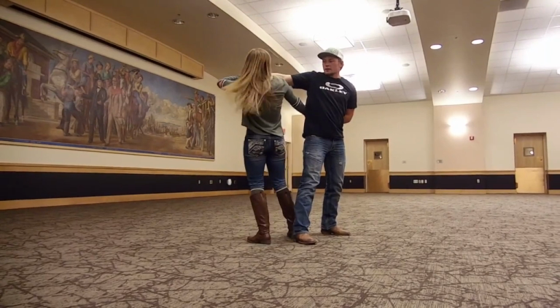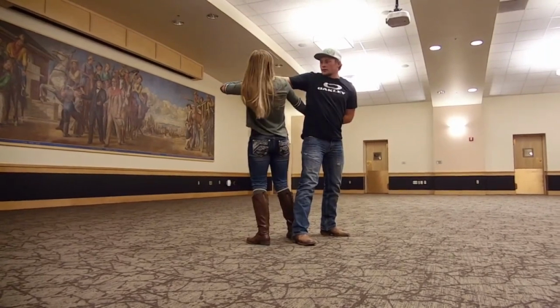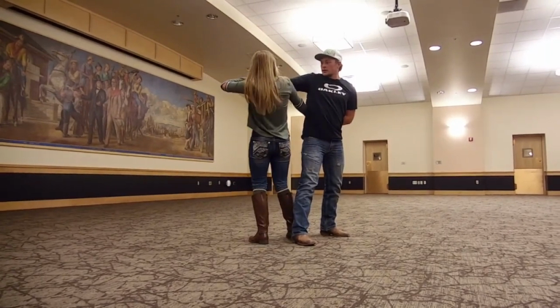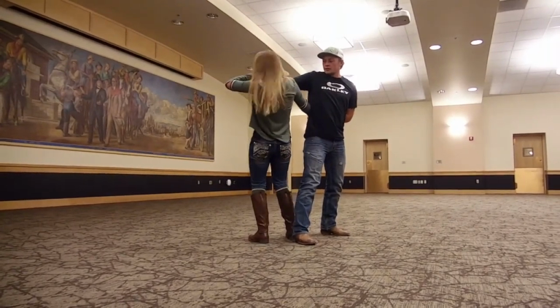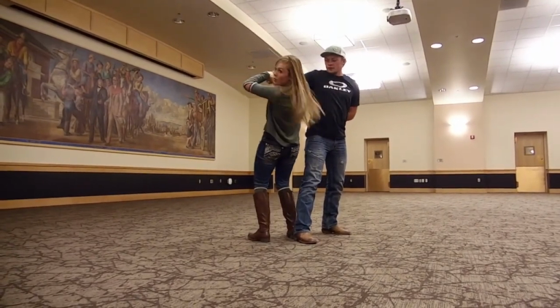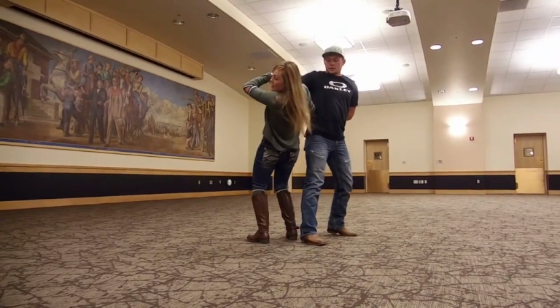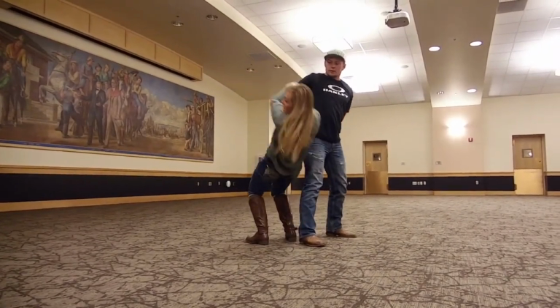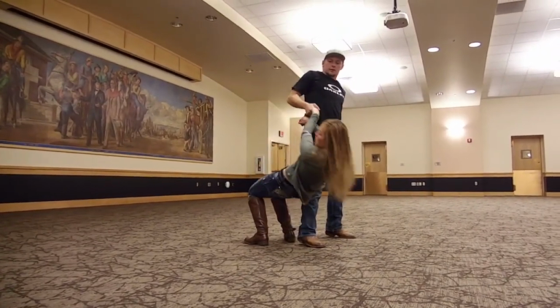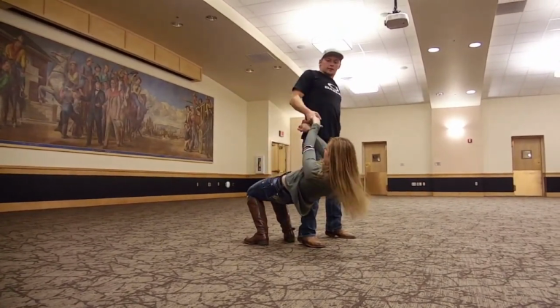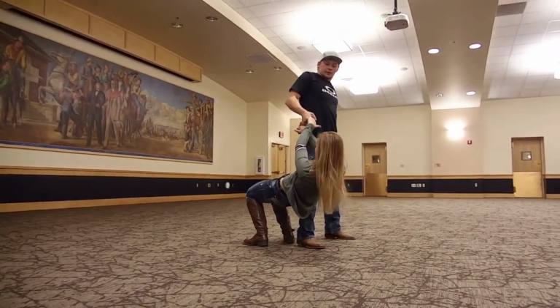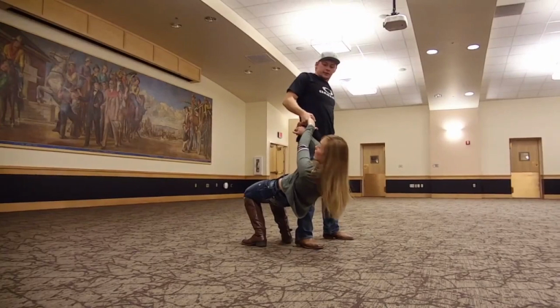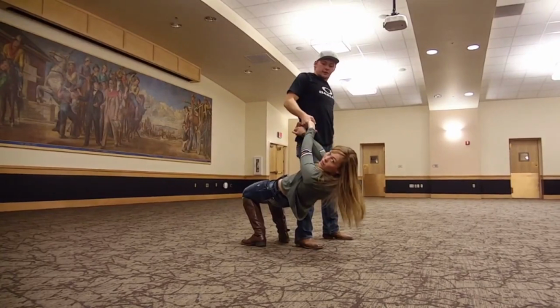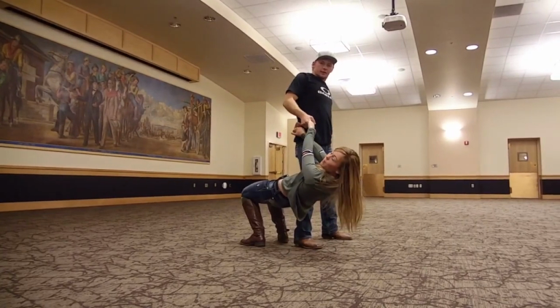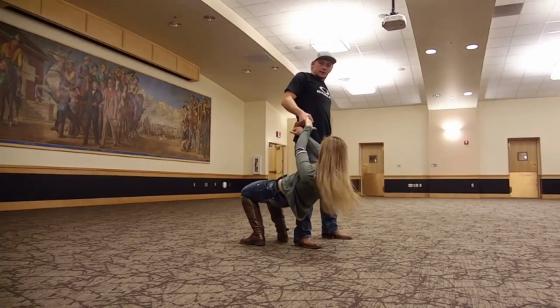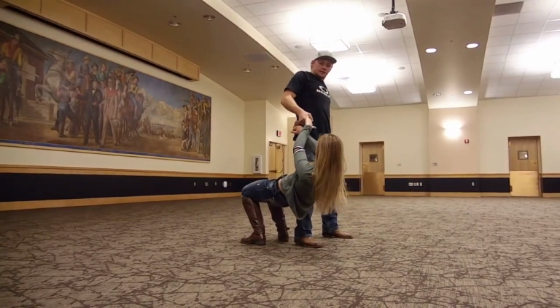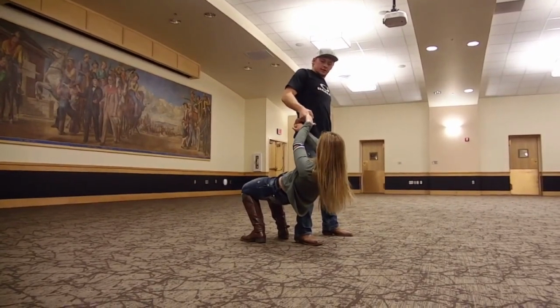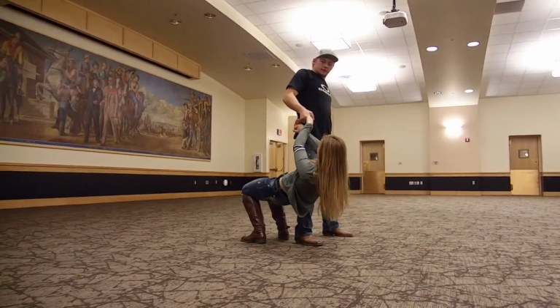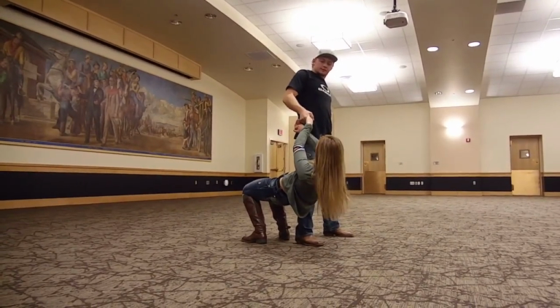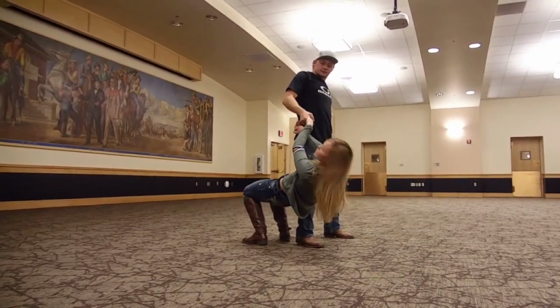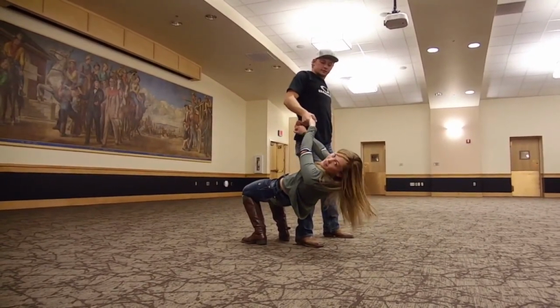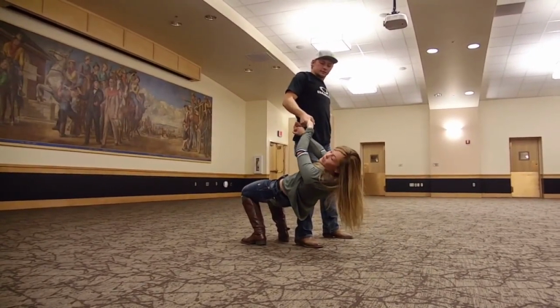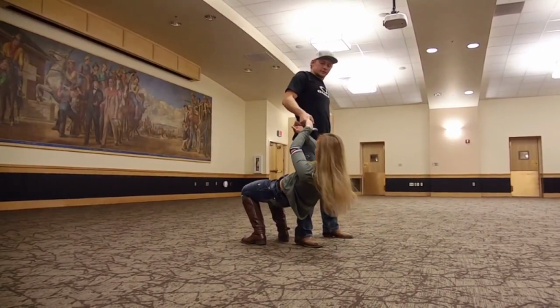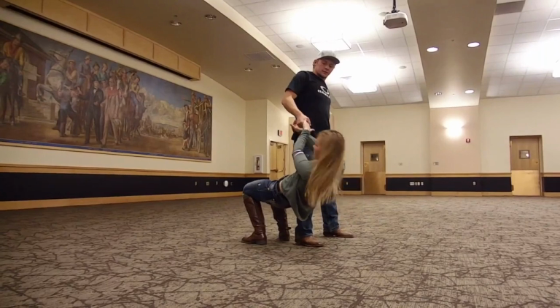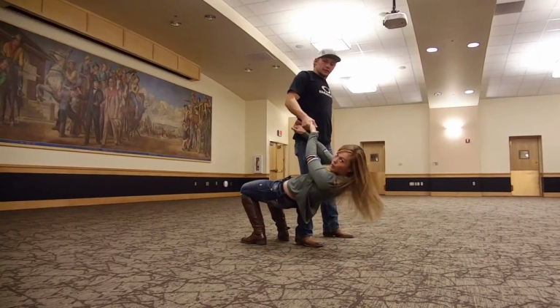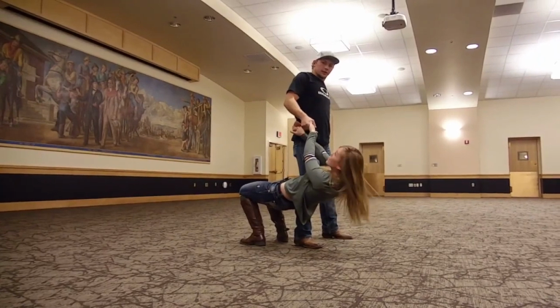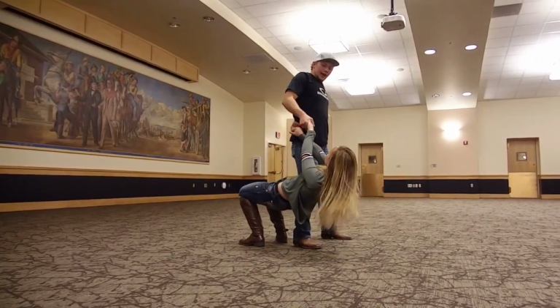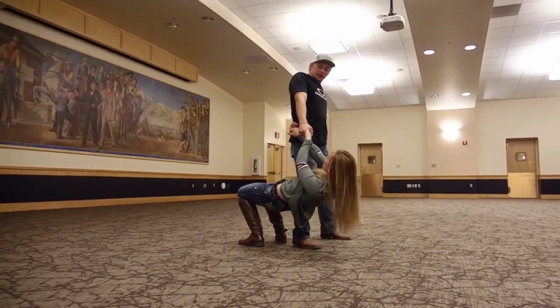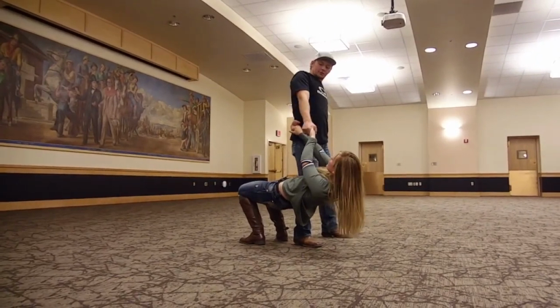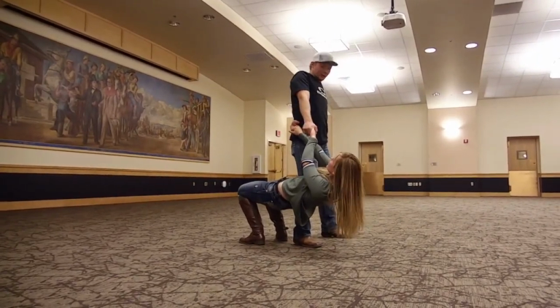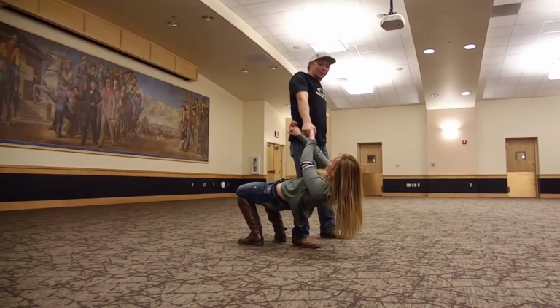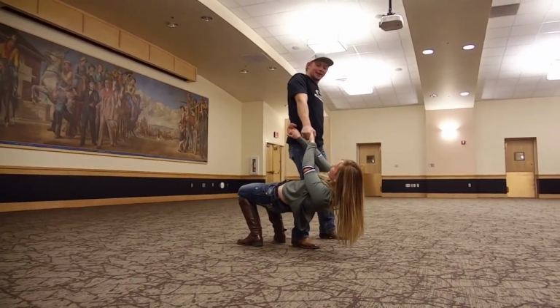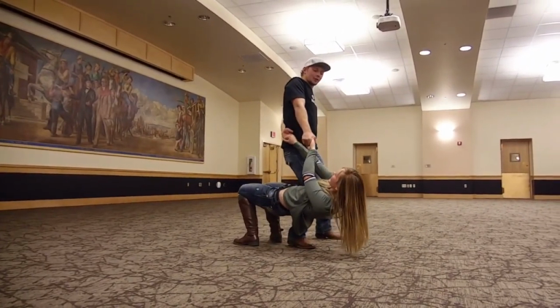Once you go under his right arm, you're going to bend right at your knees, kind of into a plank. You don't want to bend at the waist, you want to keep your body straight. Your right leg is going to be up against his right leg like so. Guys, you're going to just let her drop.